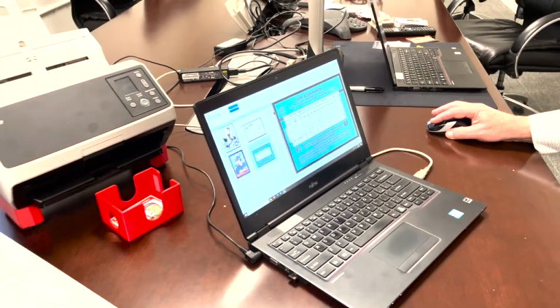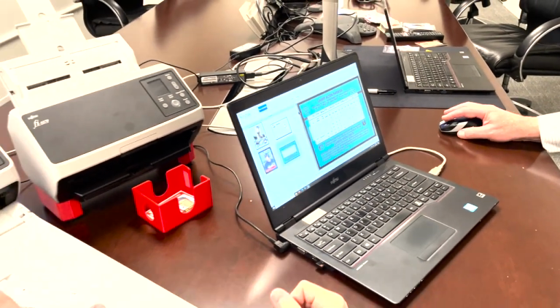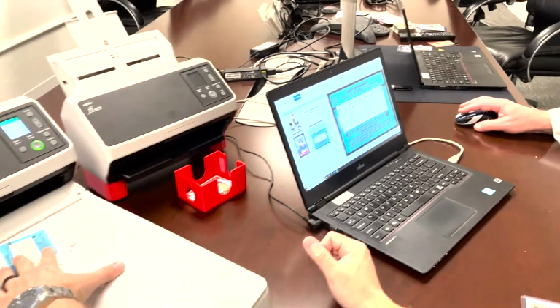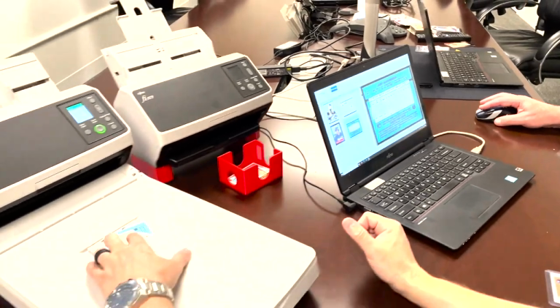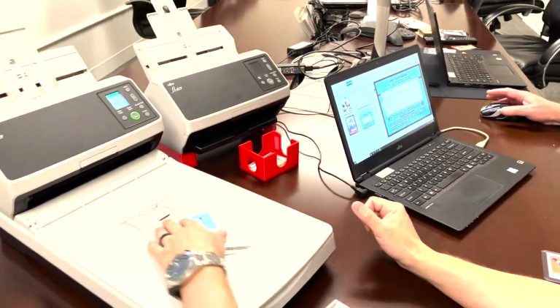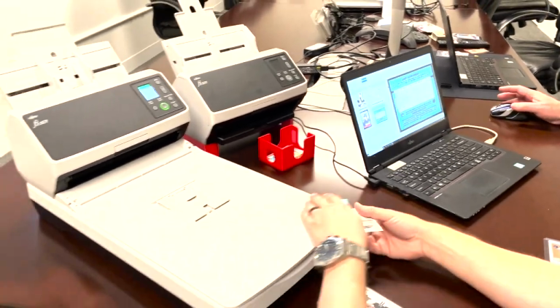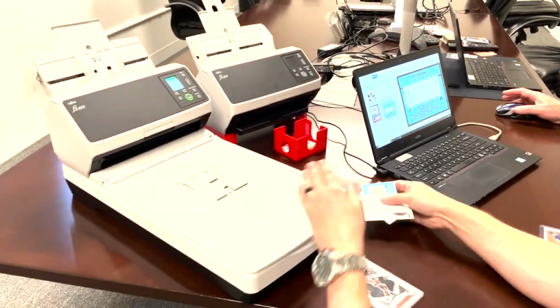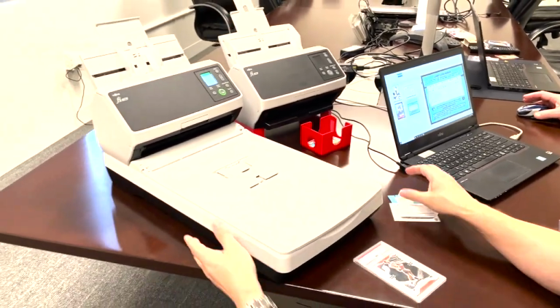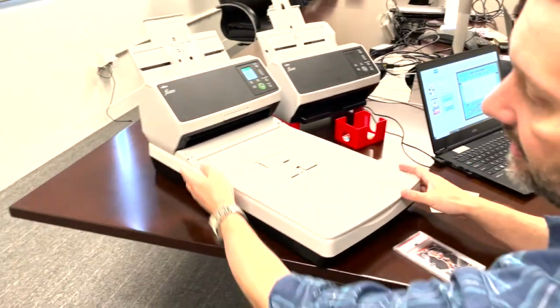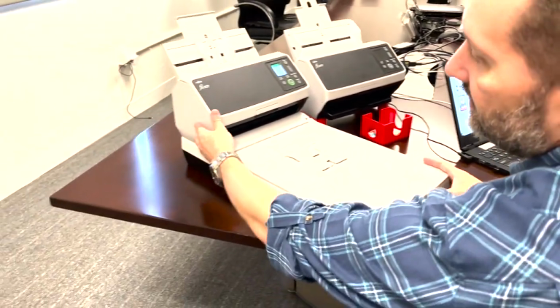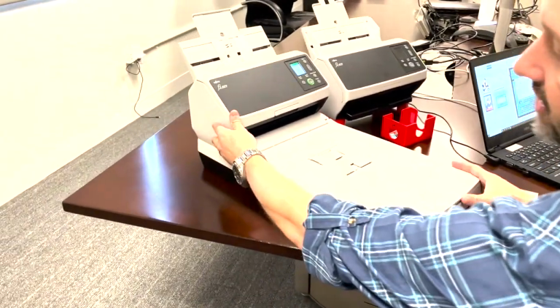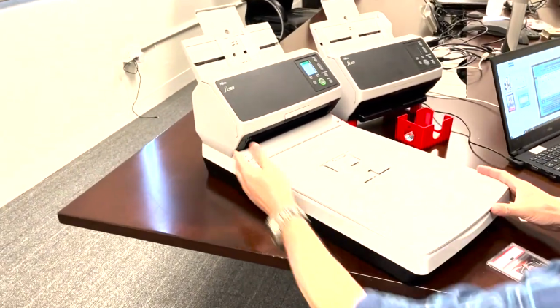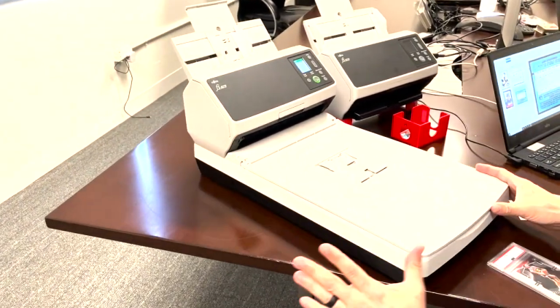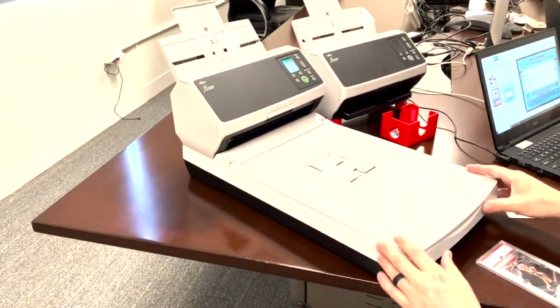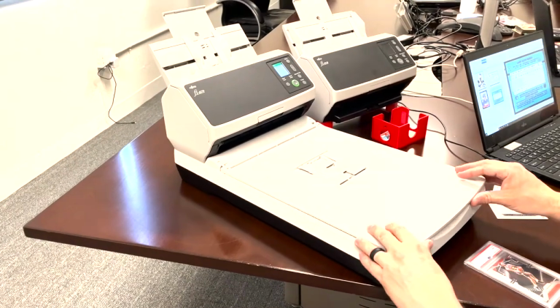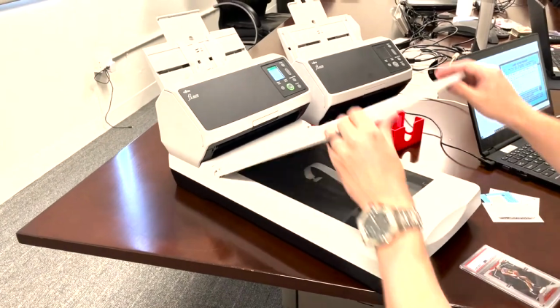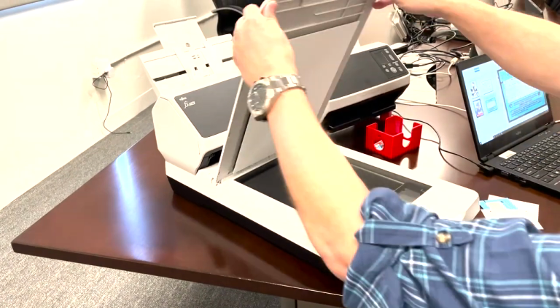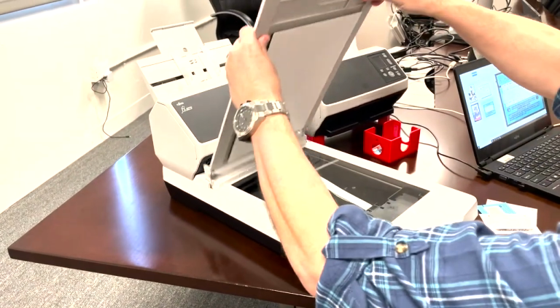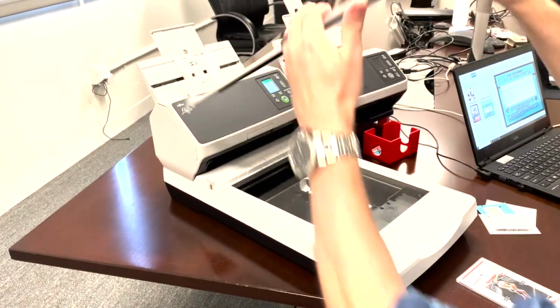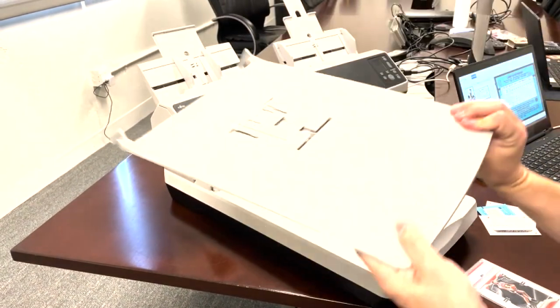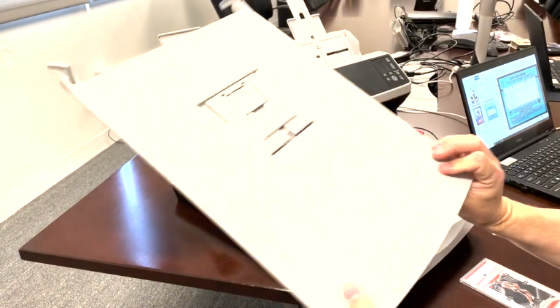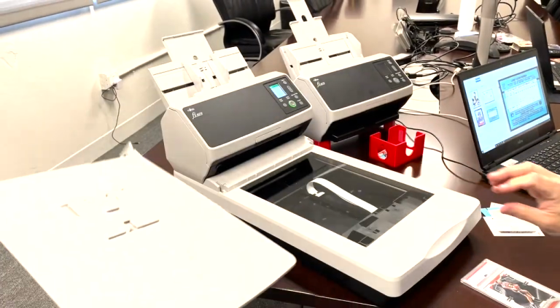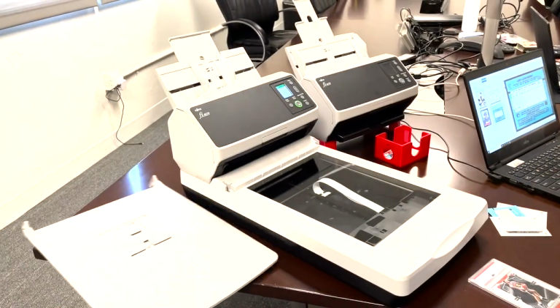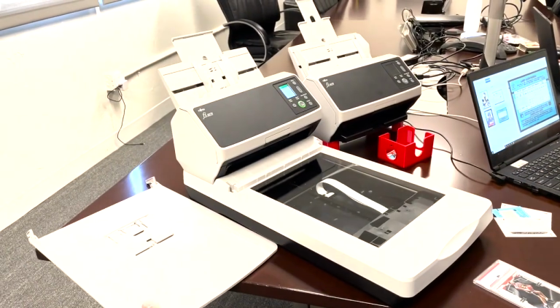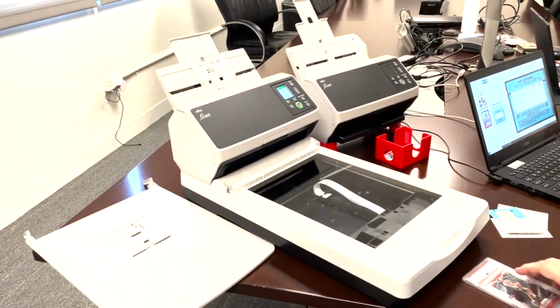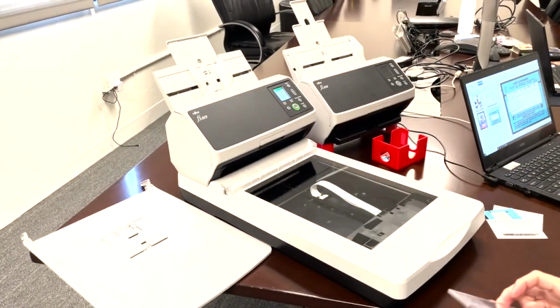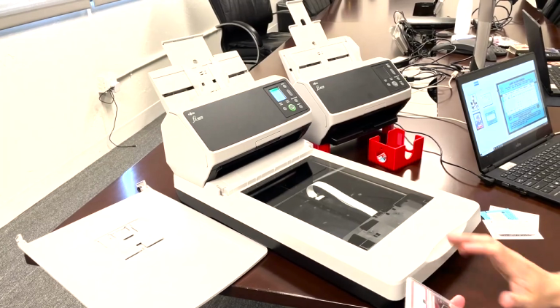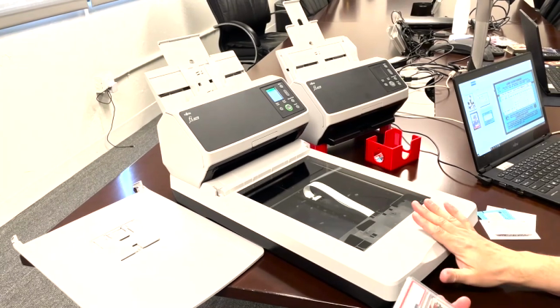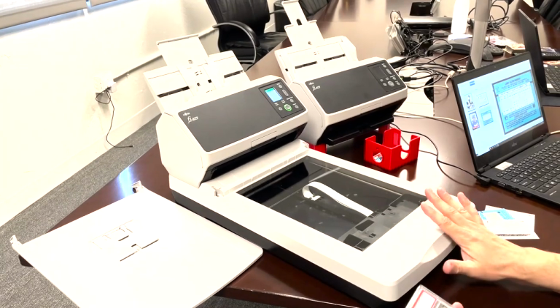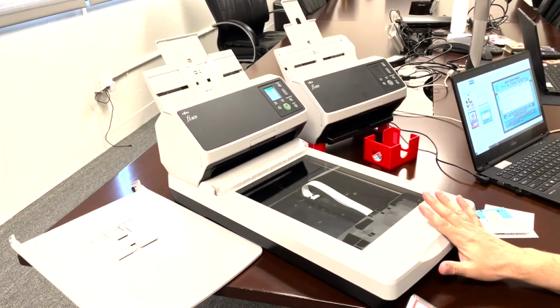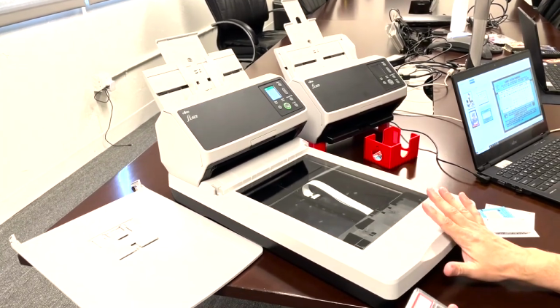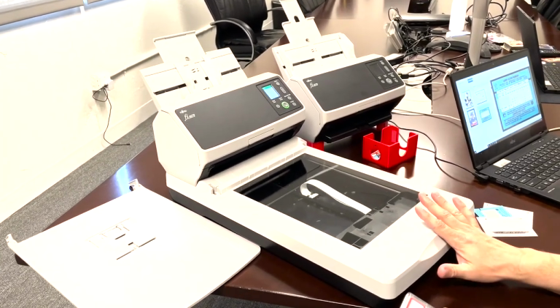The second part is that there's a flatbed attached to this. You'll notice that this is not interchangeable — it's connected together. The flatbed top can be removed and you can scan and get one image per scan after each scan.